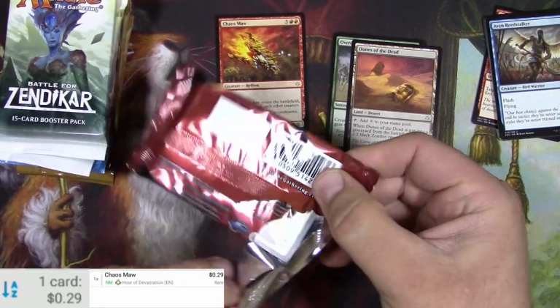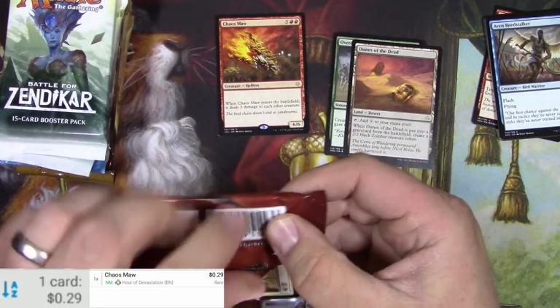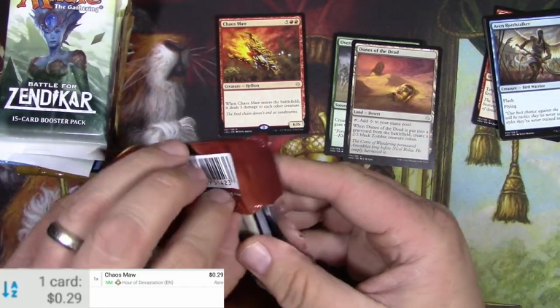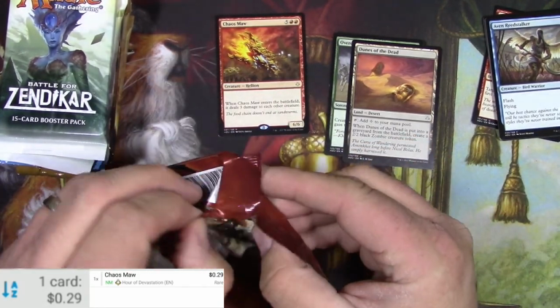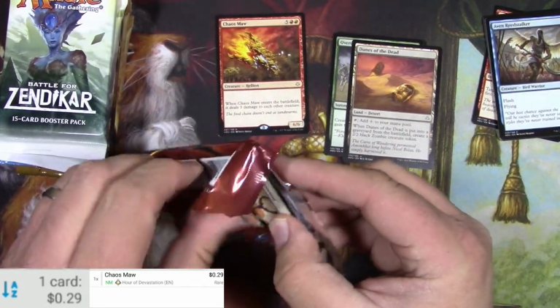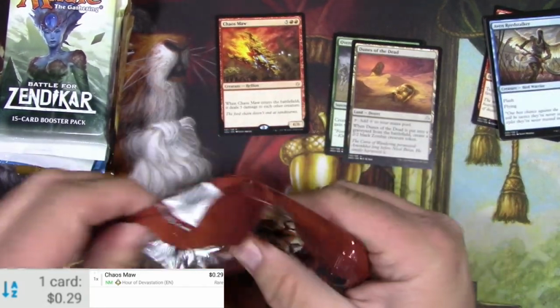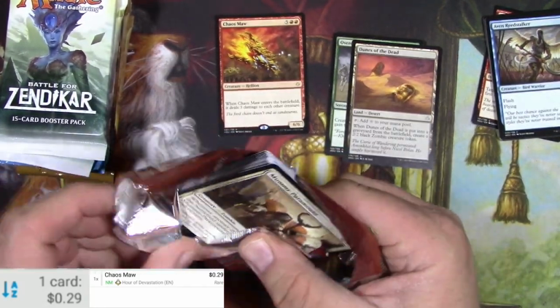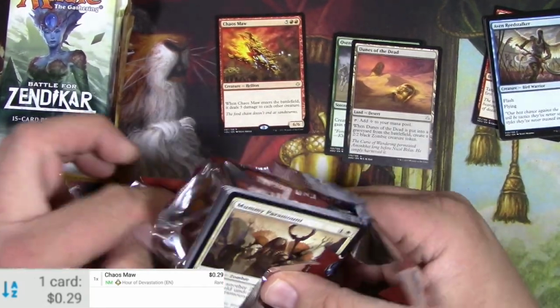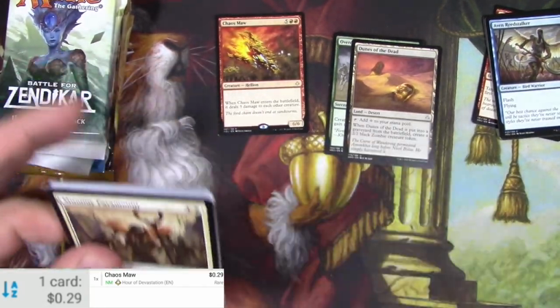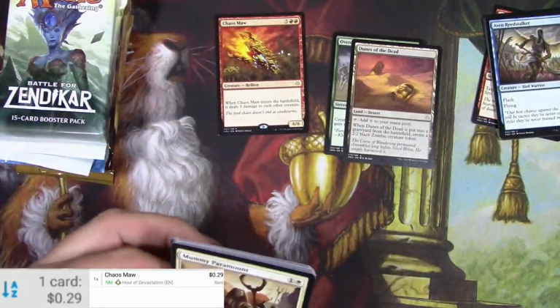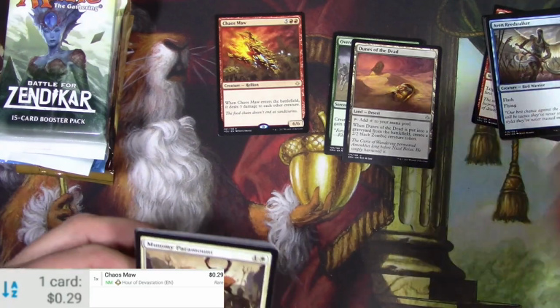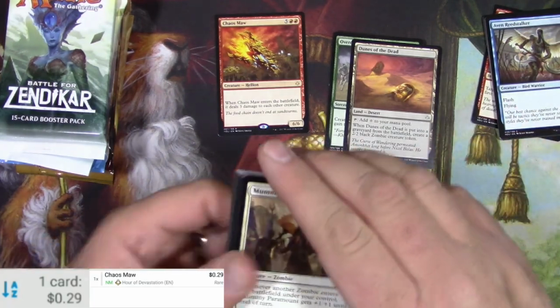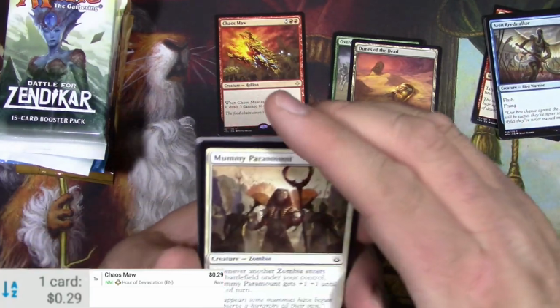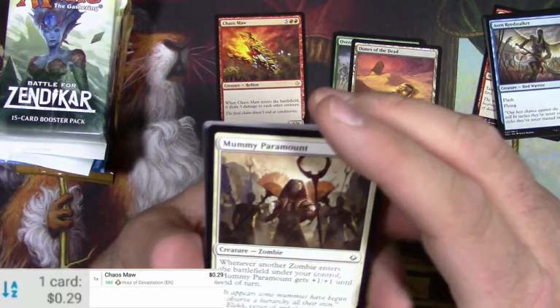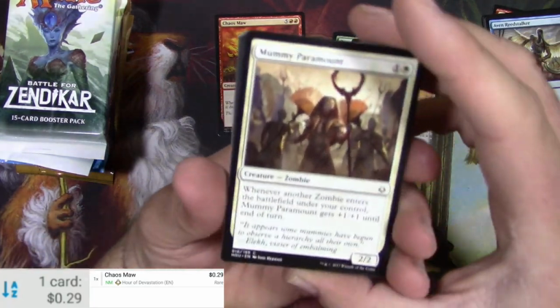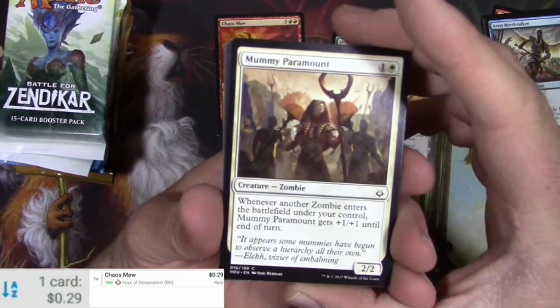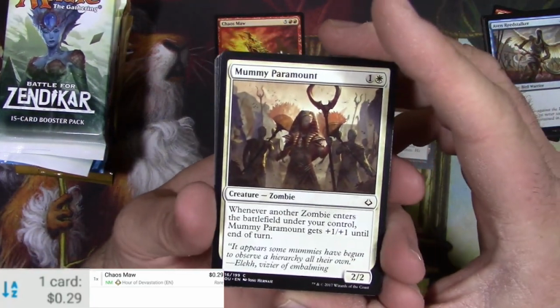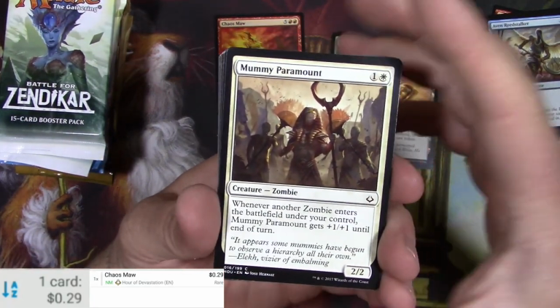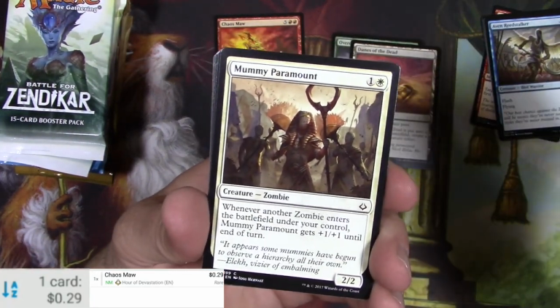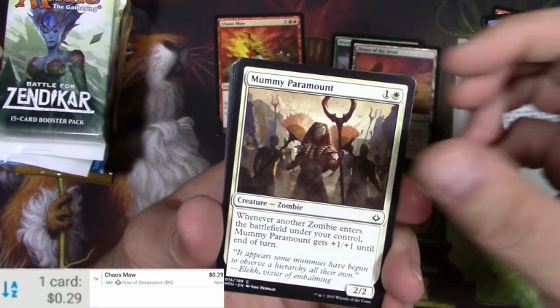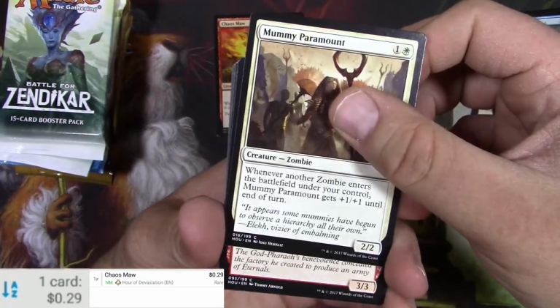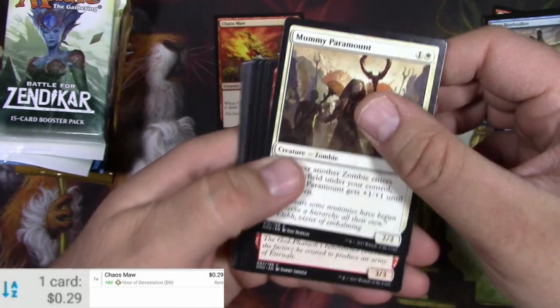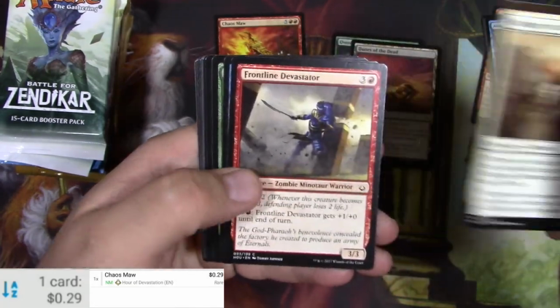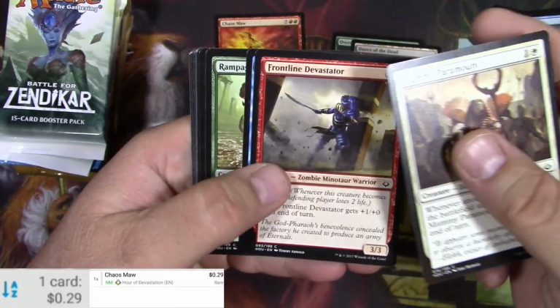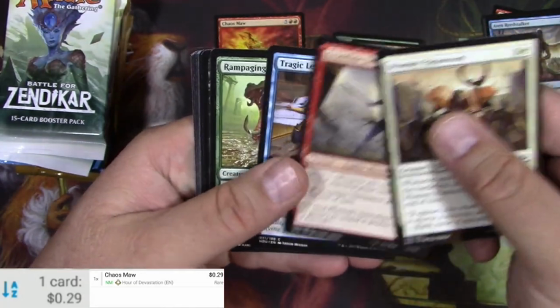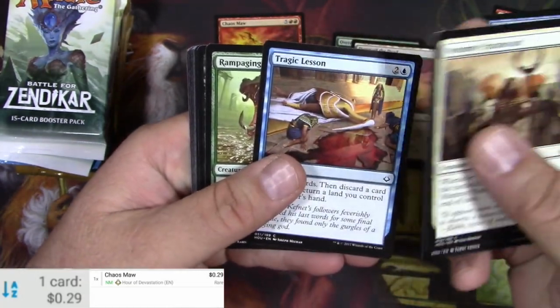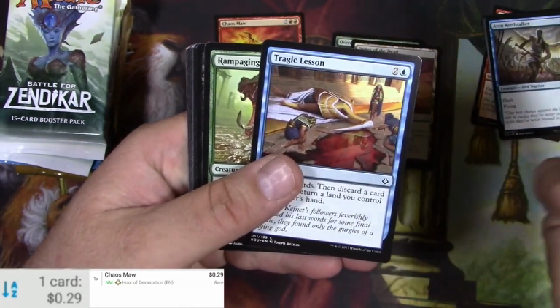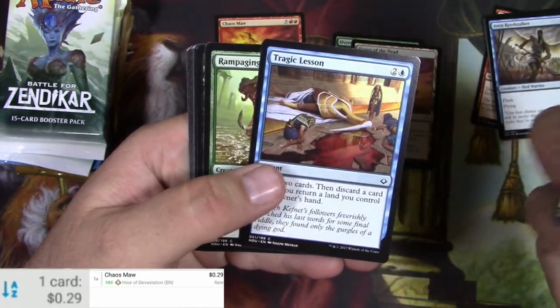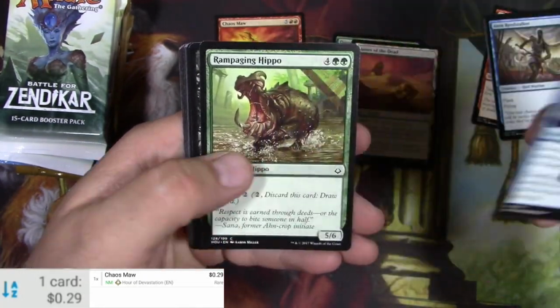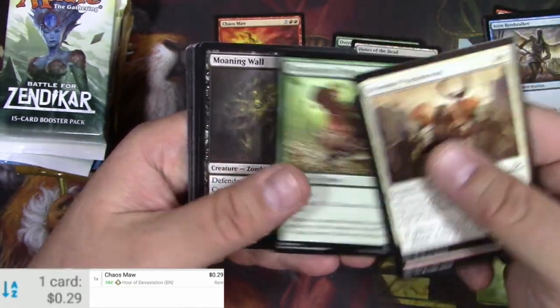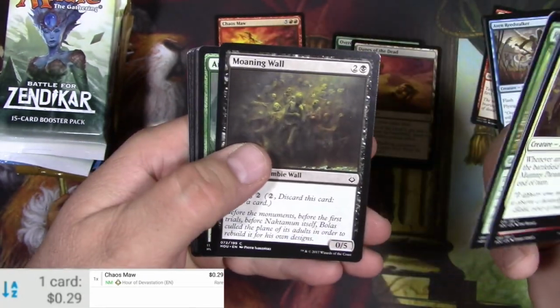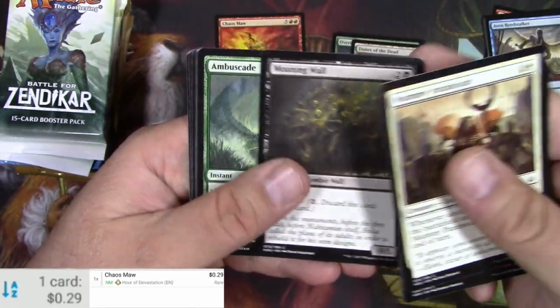I need more Masterpiece. I got a Fever and the only prescription is more Invocations. Devastator, A Tragic Lesson — I learn that all the time.